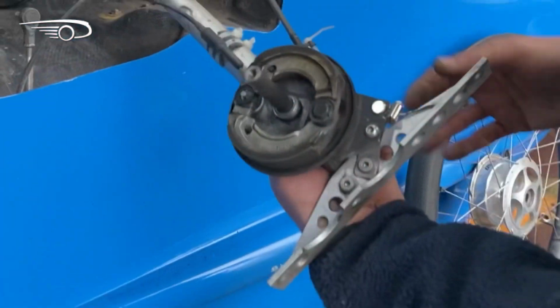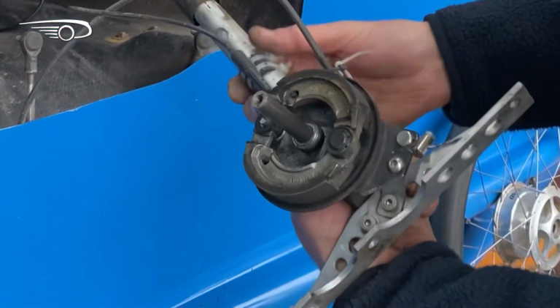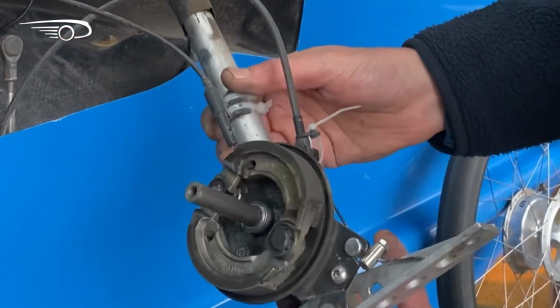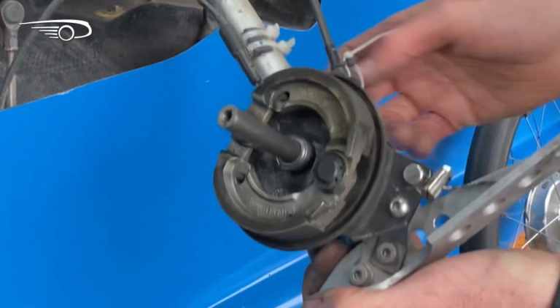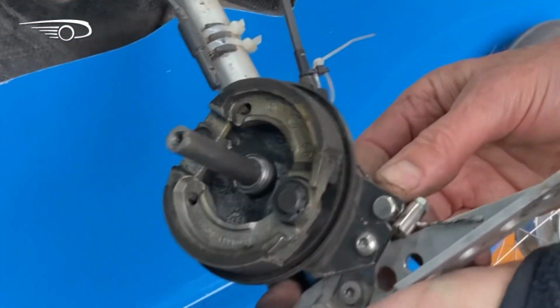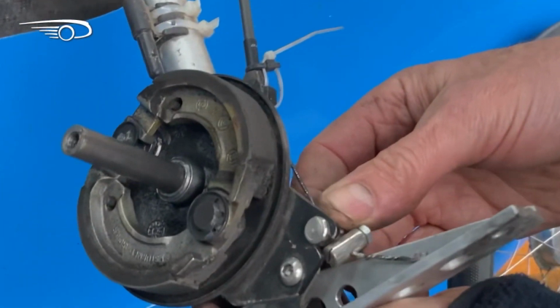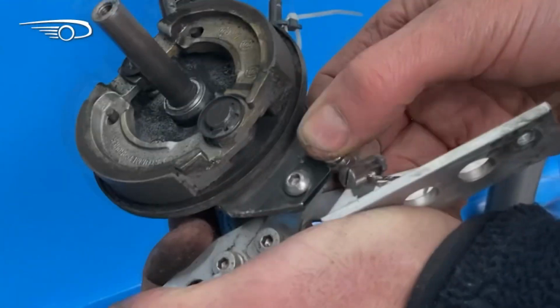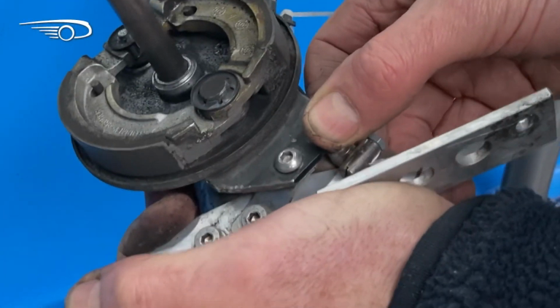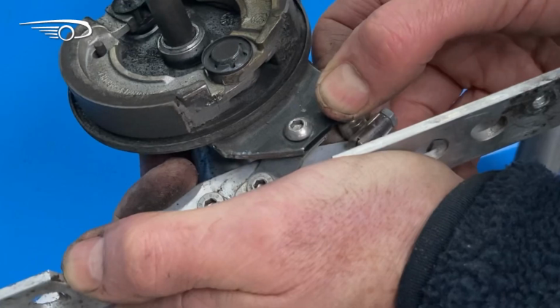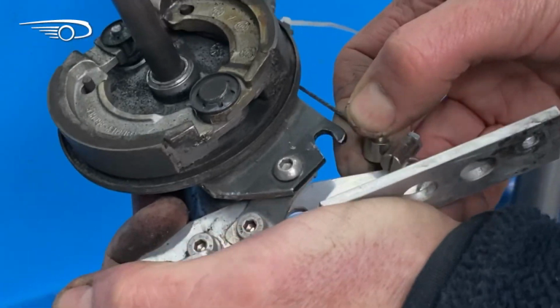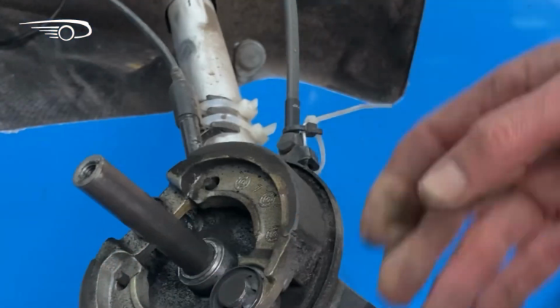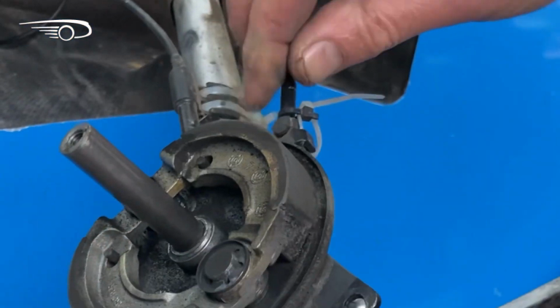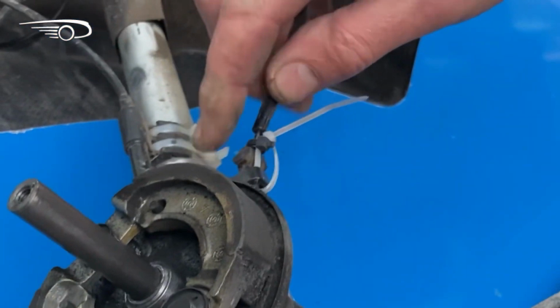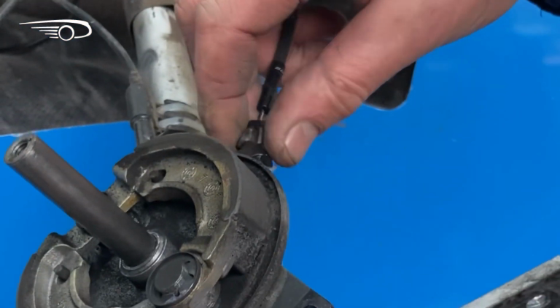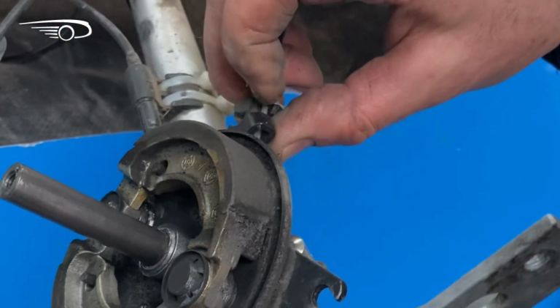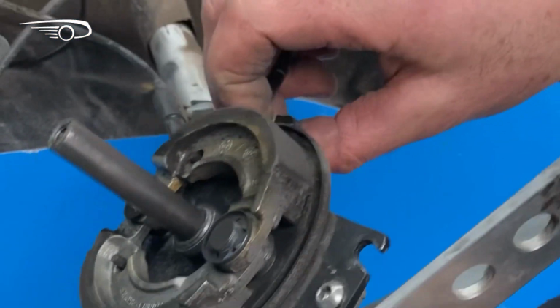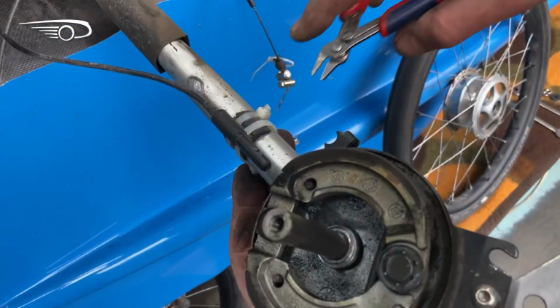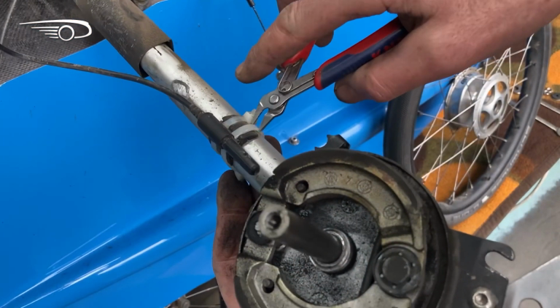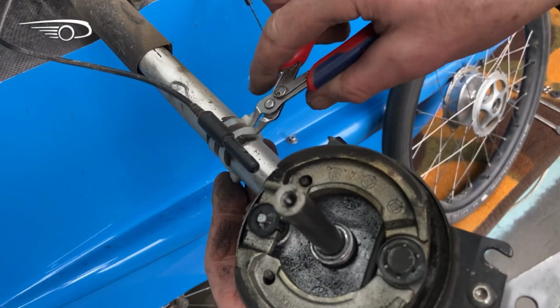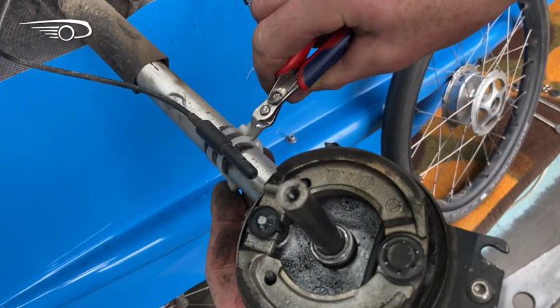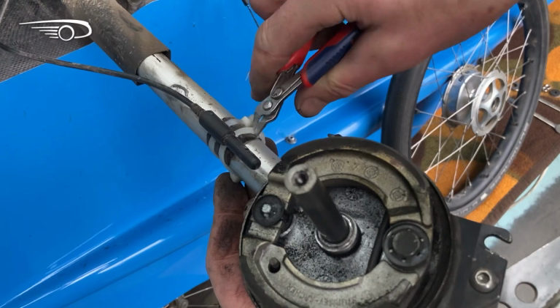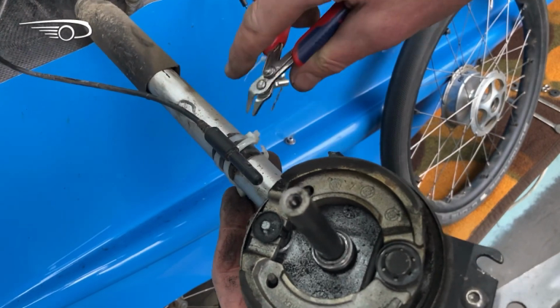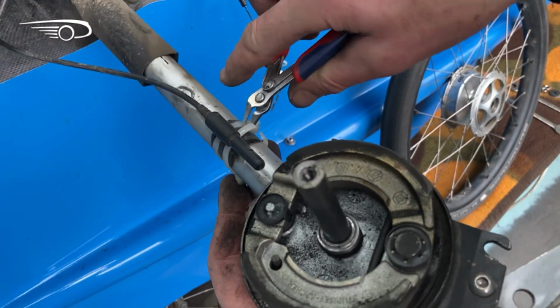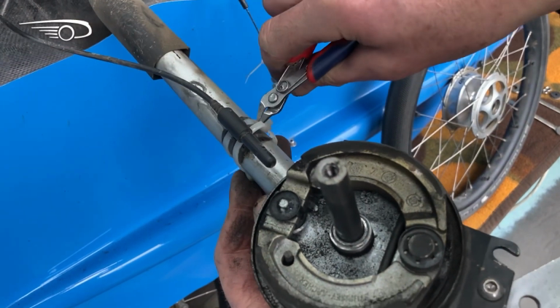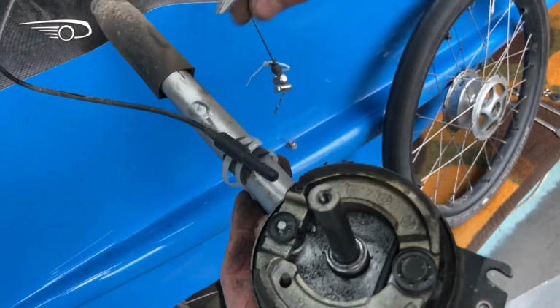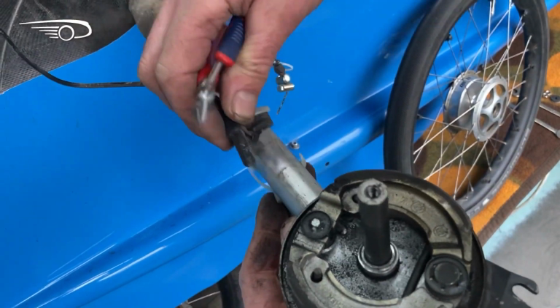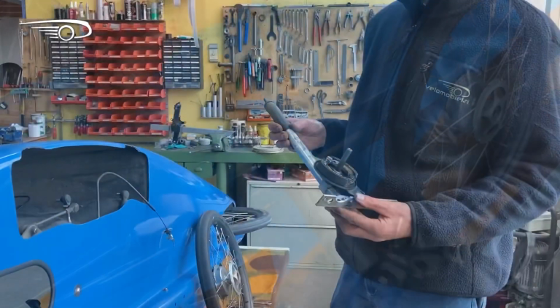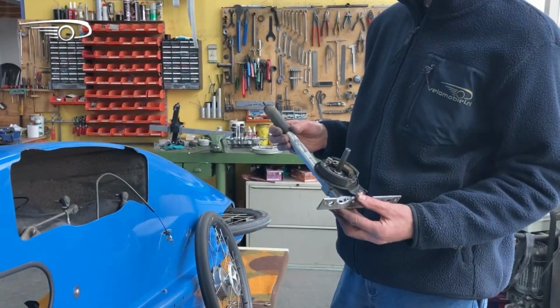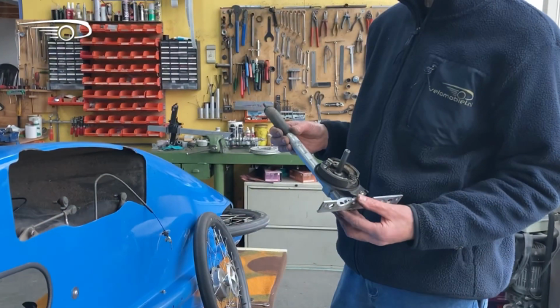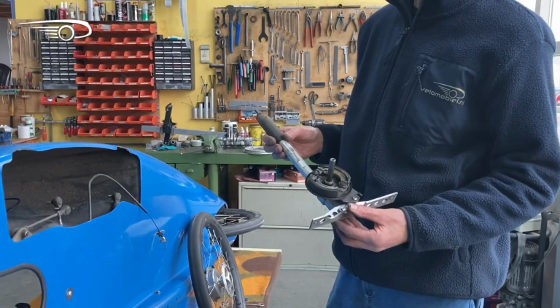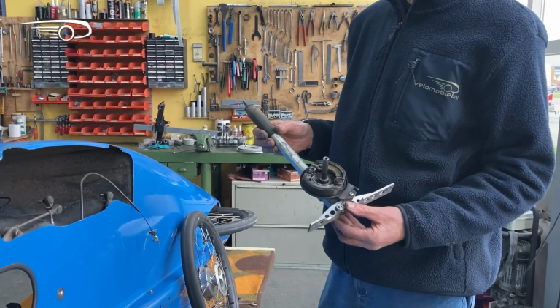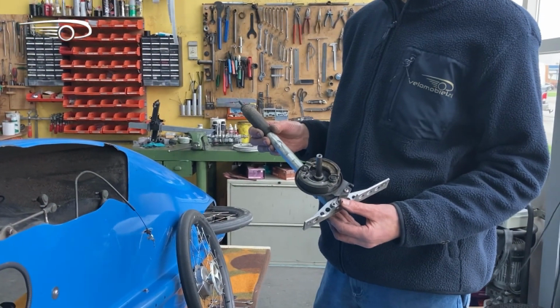Next is to release the brake cable. Then cut the tie wraps of the computer sensor and now the strut is completely free to do any maintenance job on it.